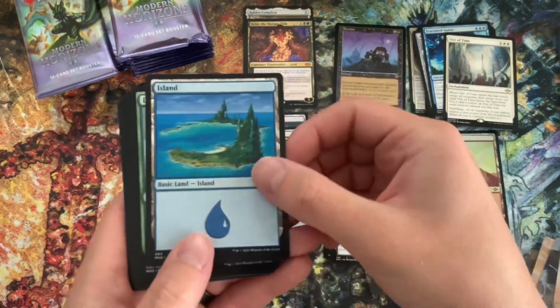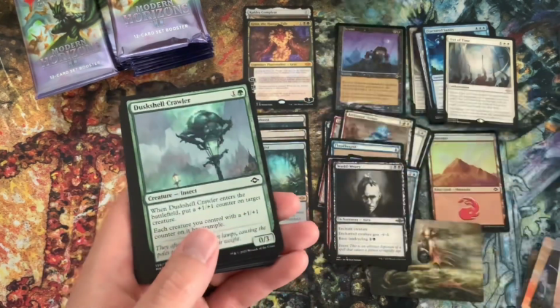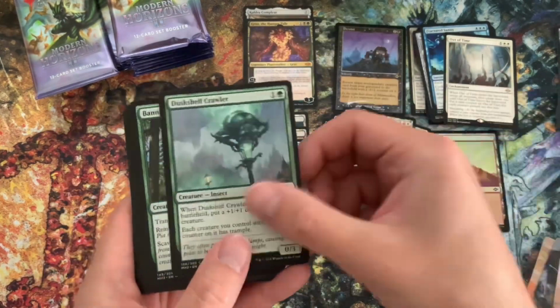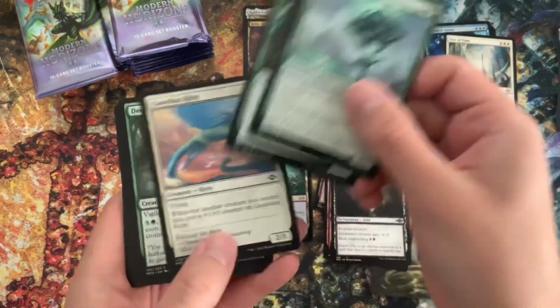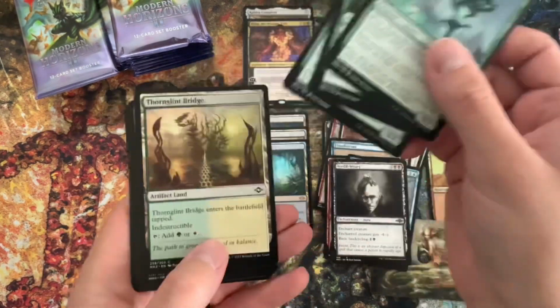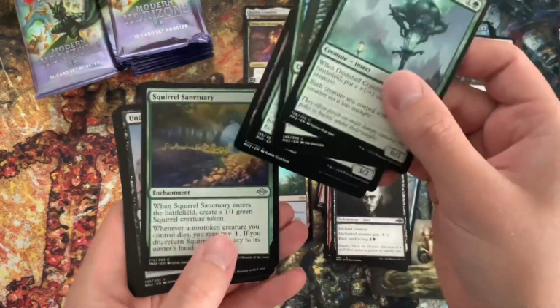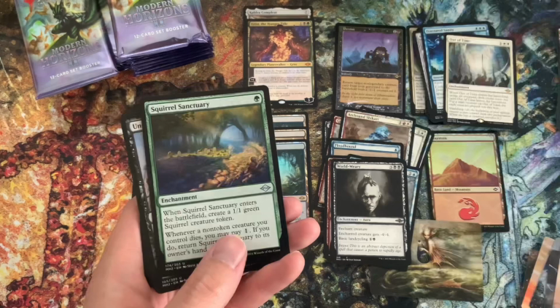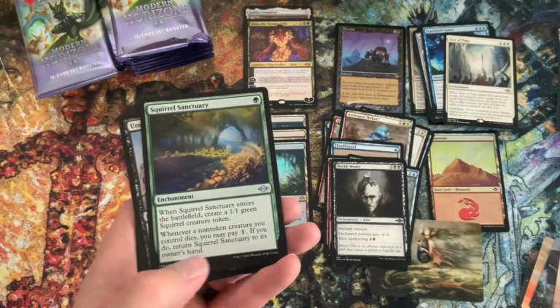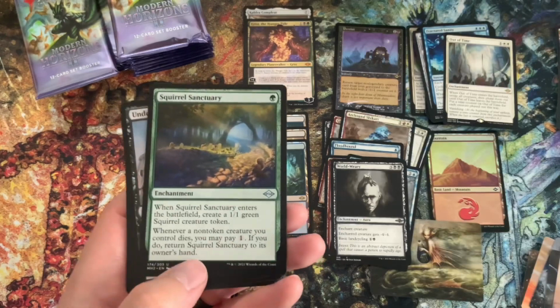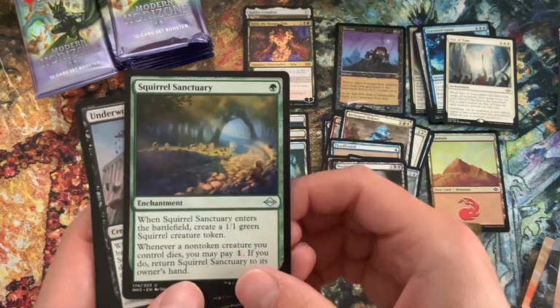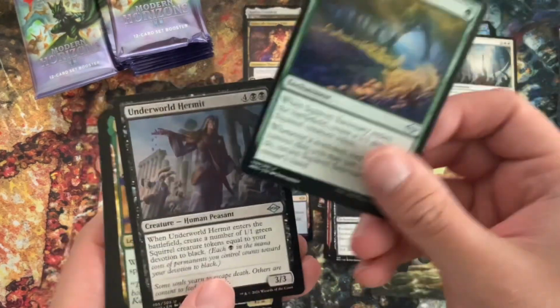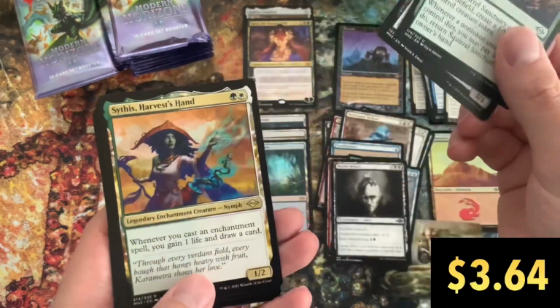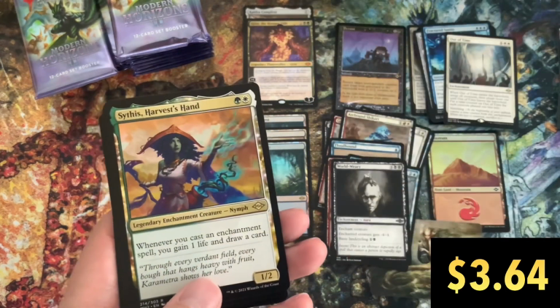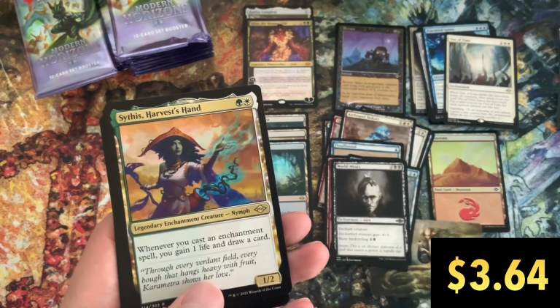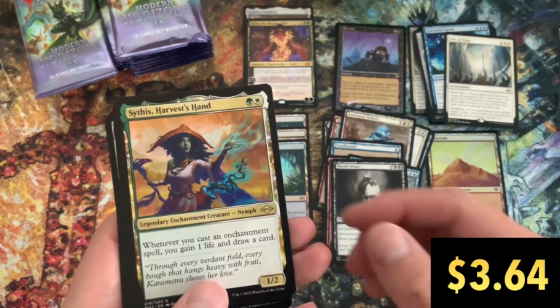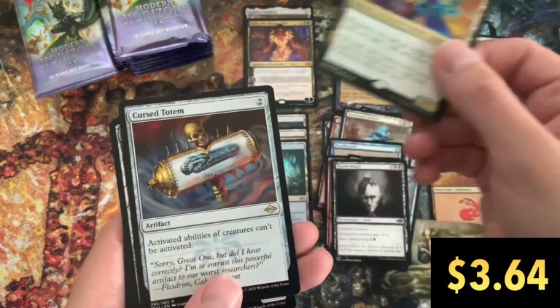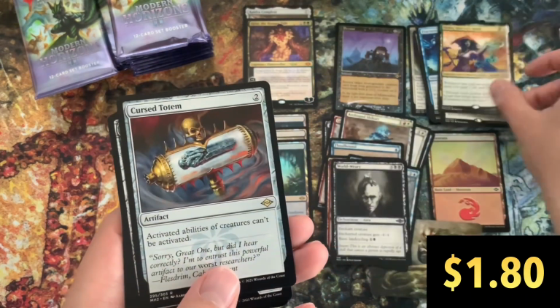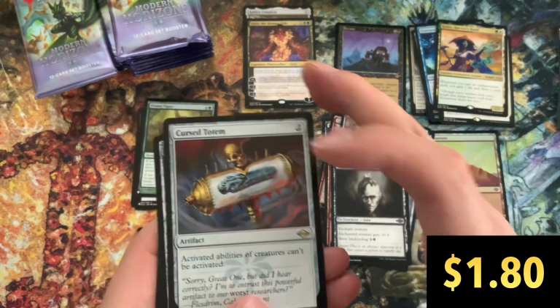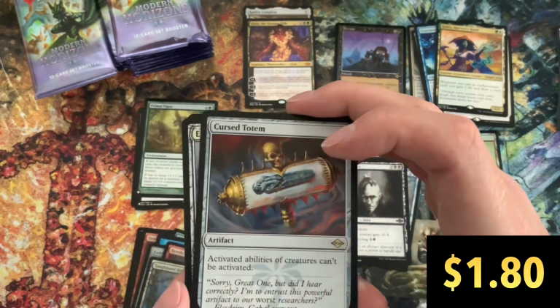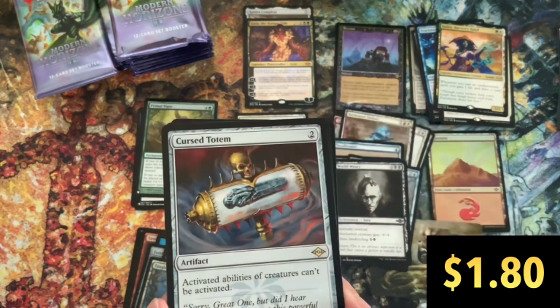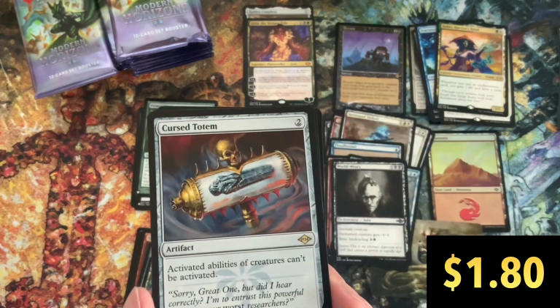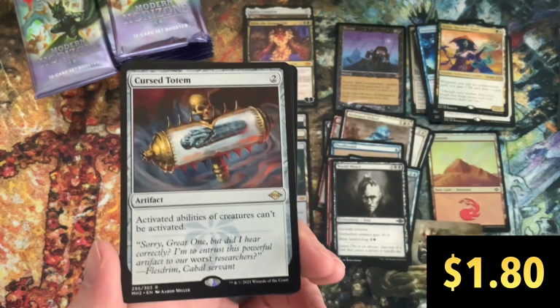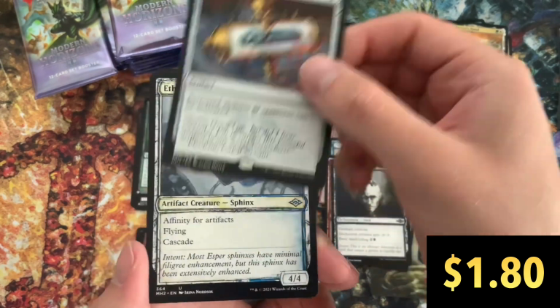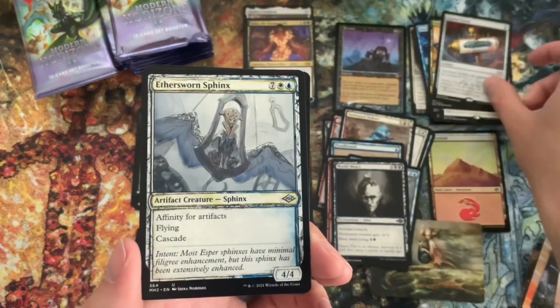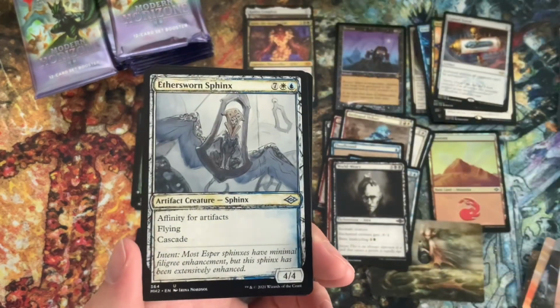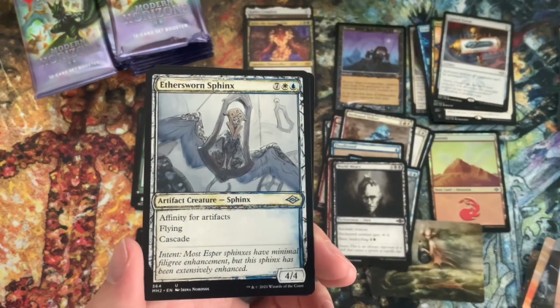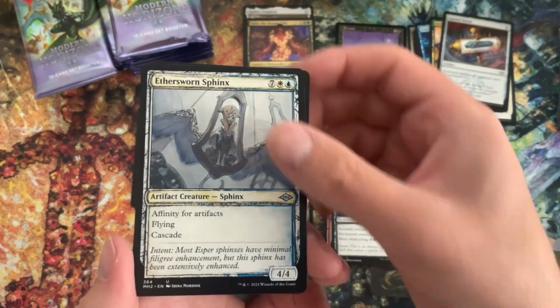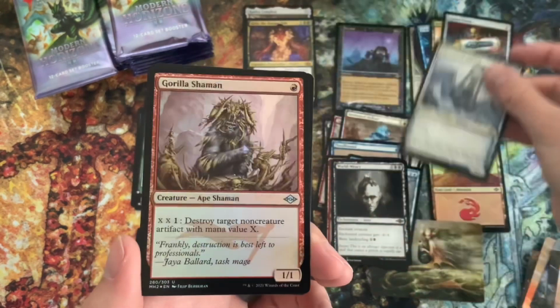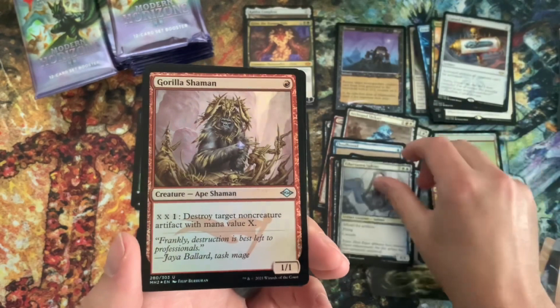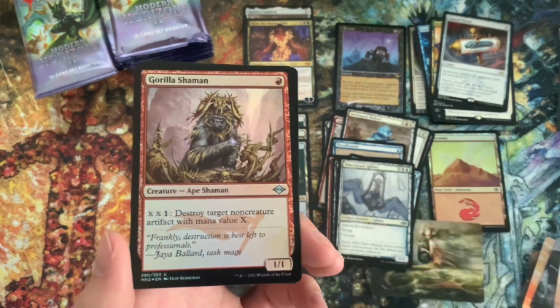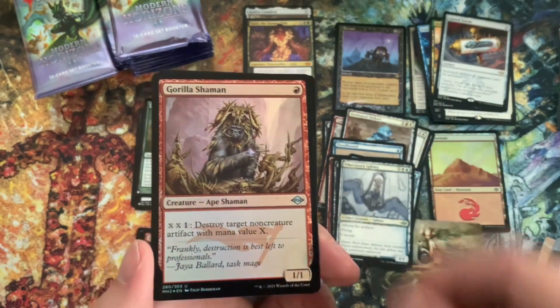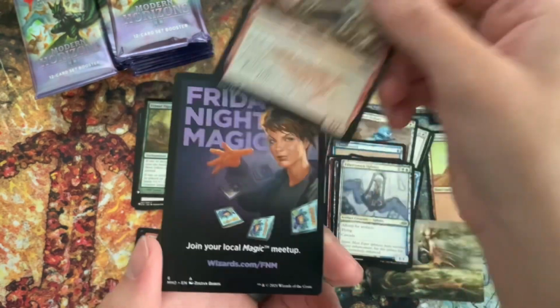Let me know what you think of the pricing here. Again, I'm using the TCG Player app to get all these prices. We've got a Sithis, Harvest's Hand, and a Cursed Totem — that's not a bad pull, very playable card. Guerrilla Shaman.